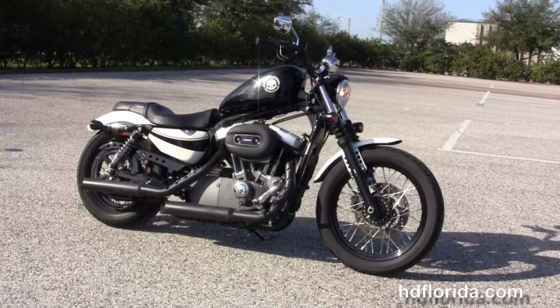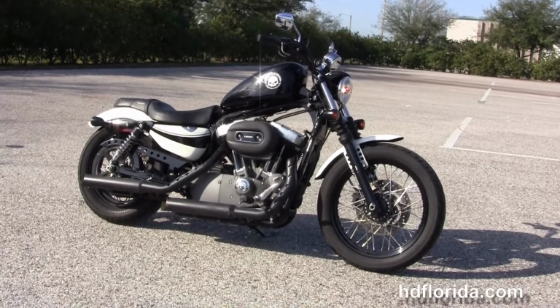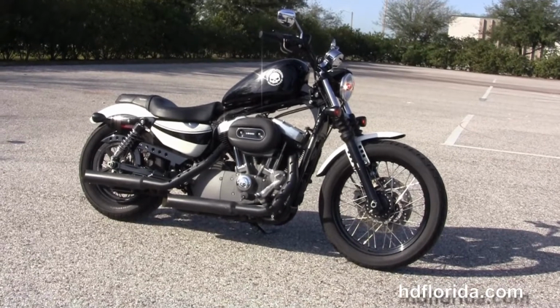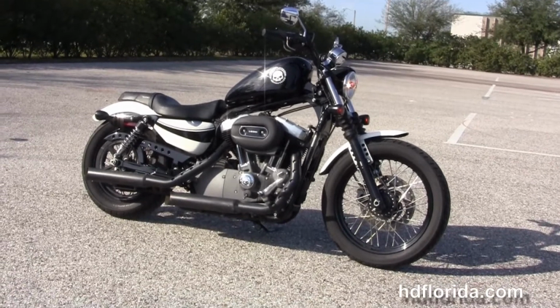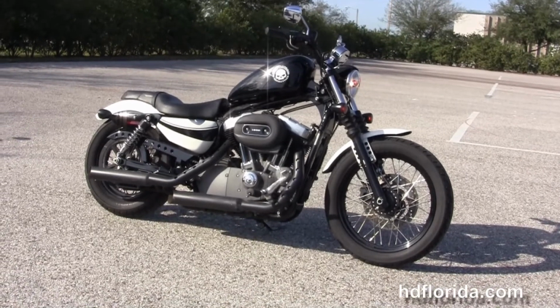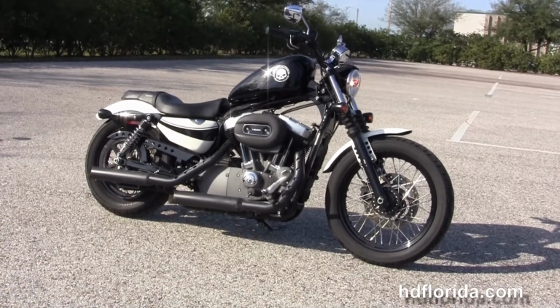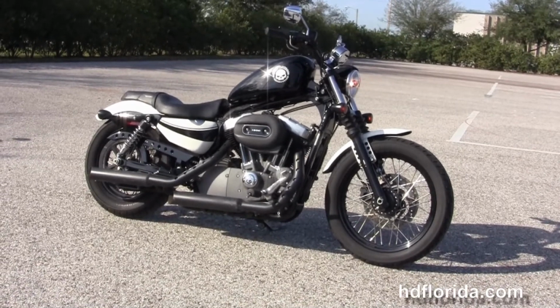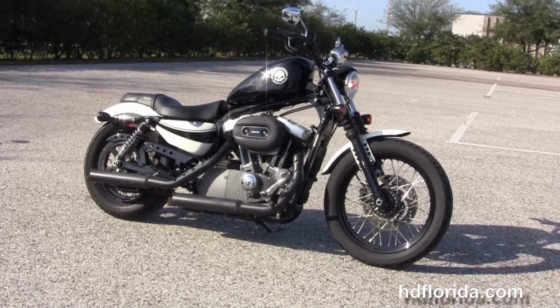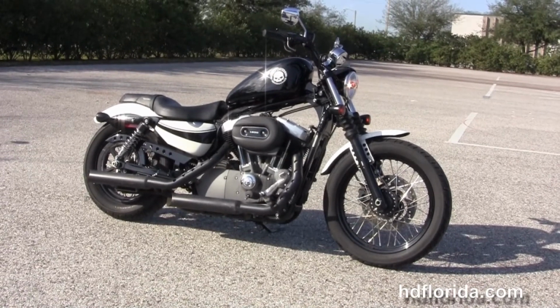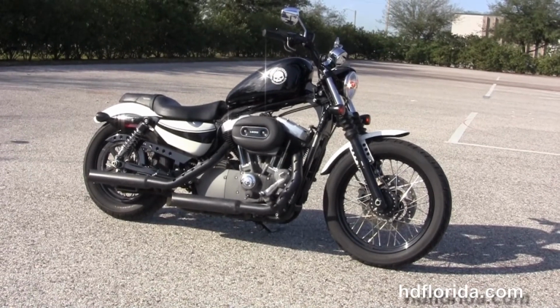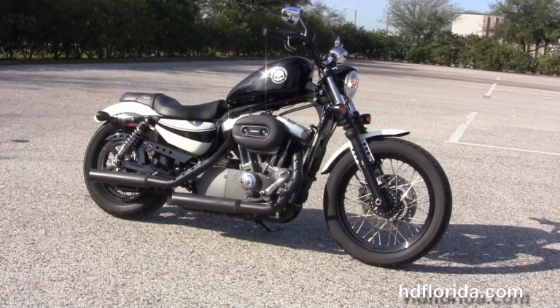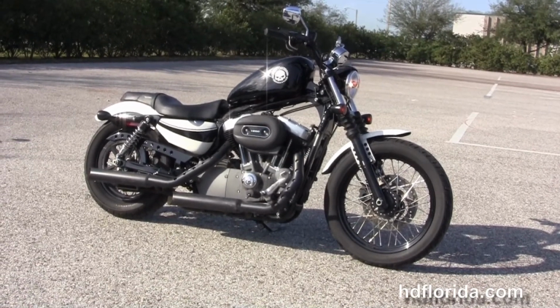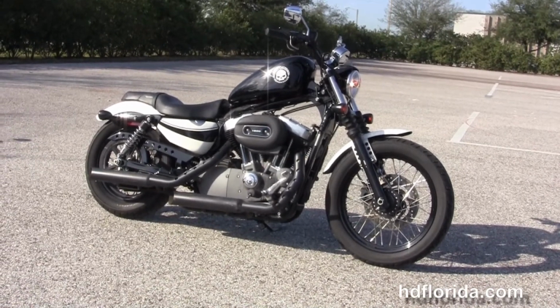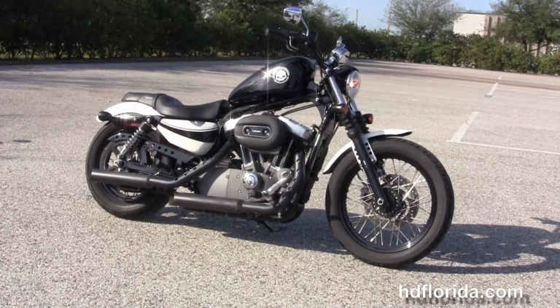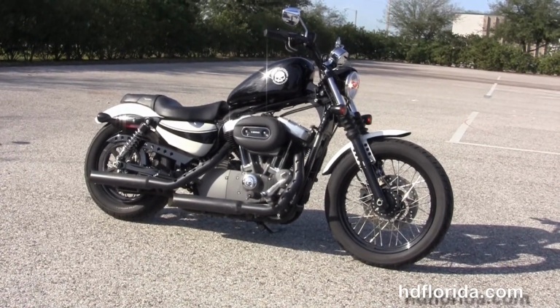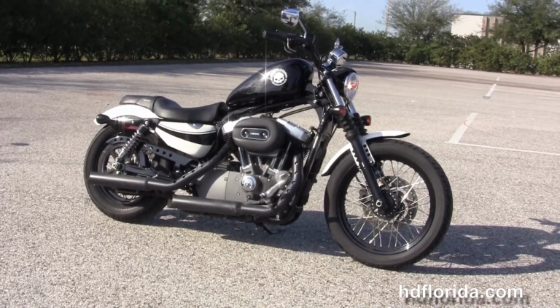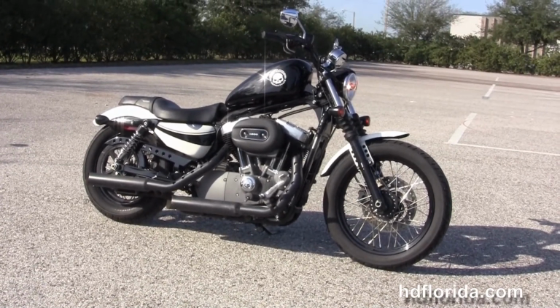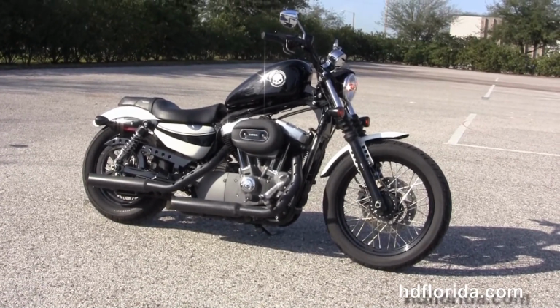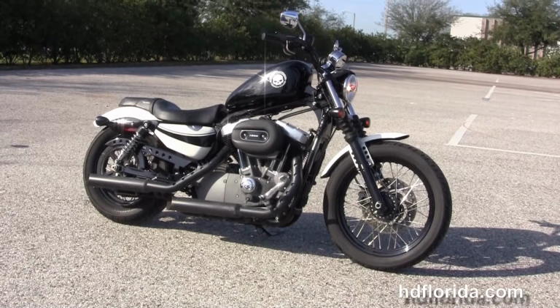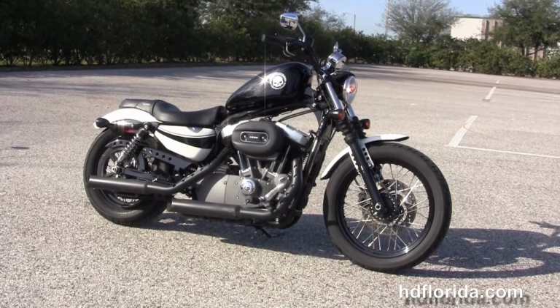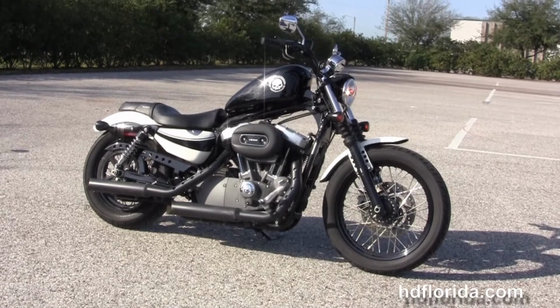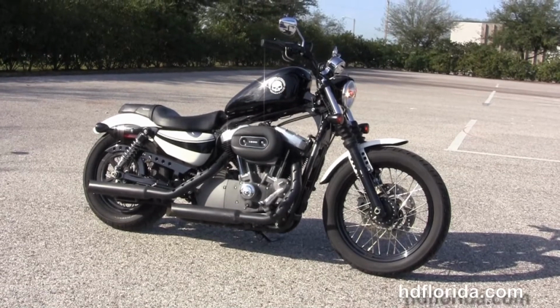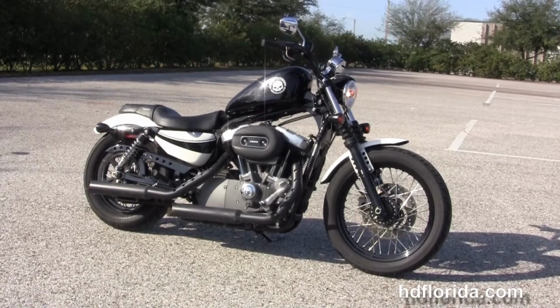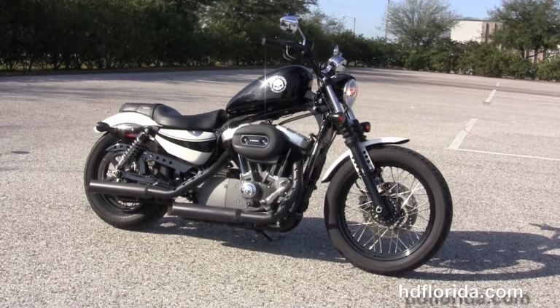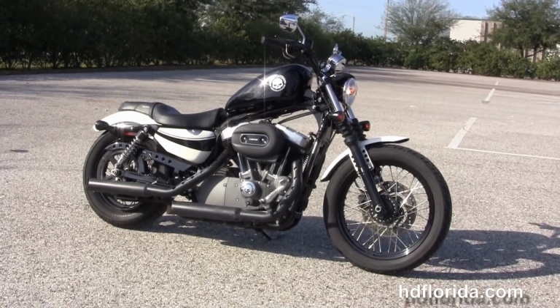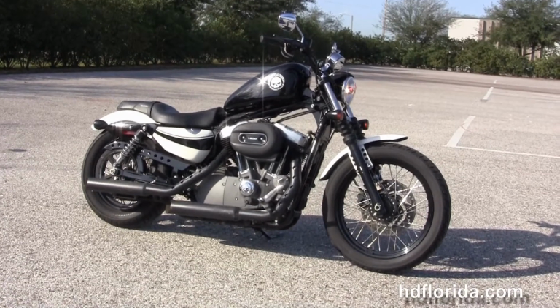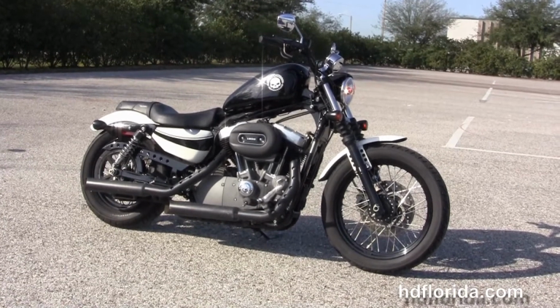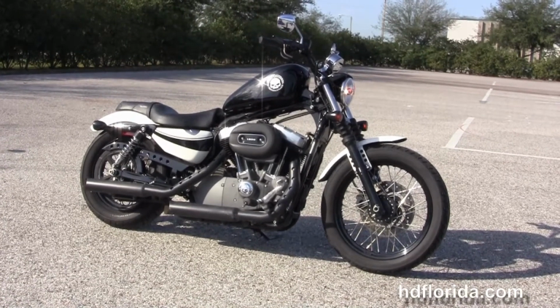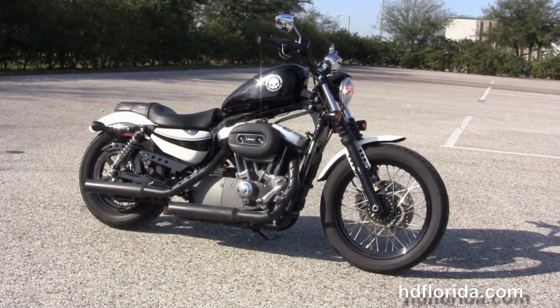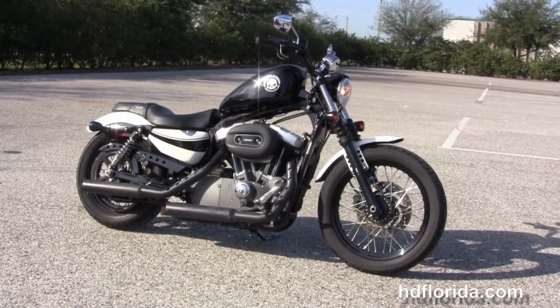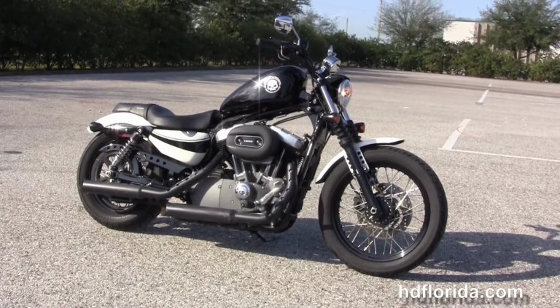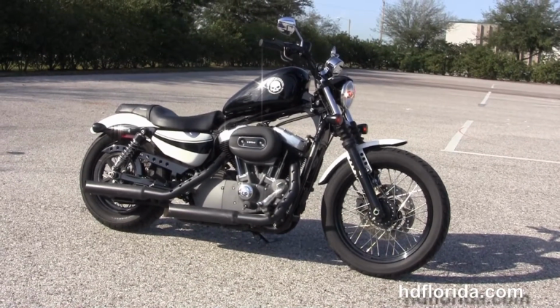For more information on this 08 Nightster with the black and white two-tone paint job, click the link below. To view the rest of our enthralling inventory, visit us at HGFlorida.com — we're always open 24-7, and remember, have a rocking, smoking, thrill-filled Harley day.